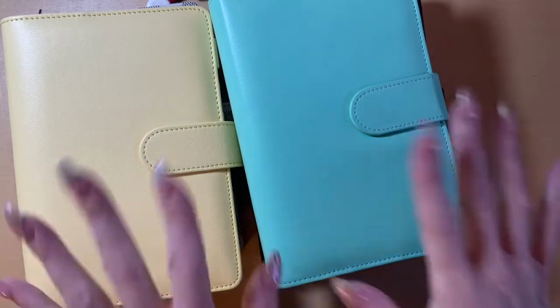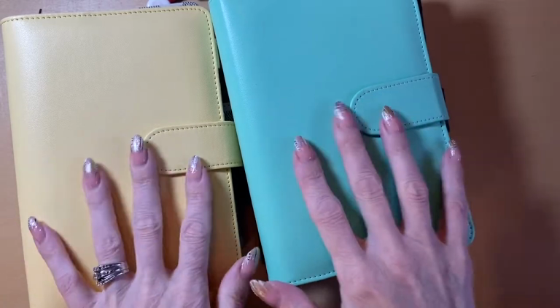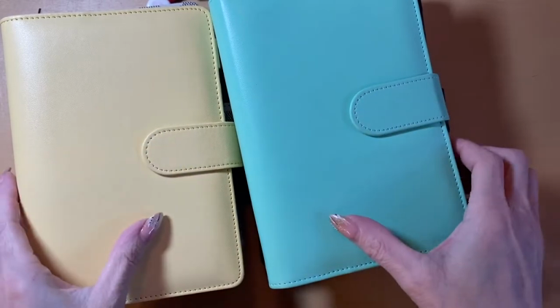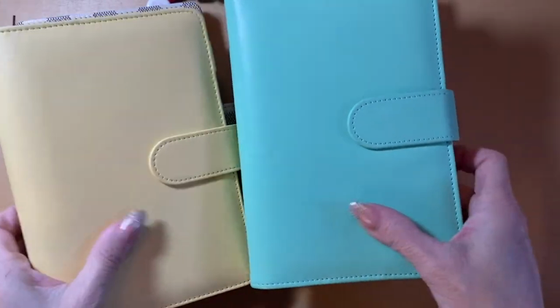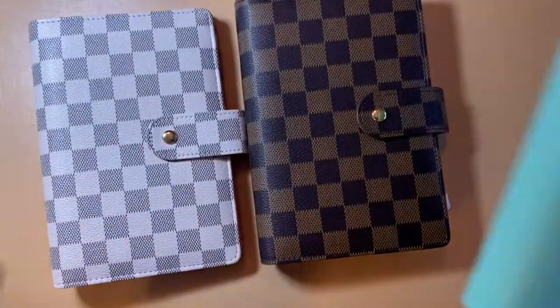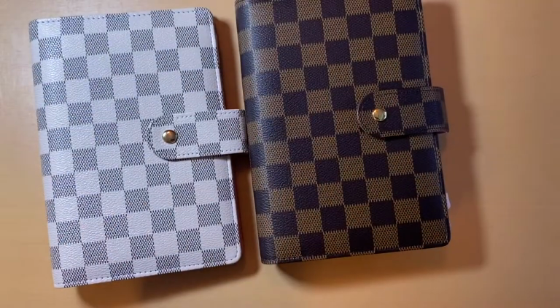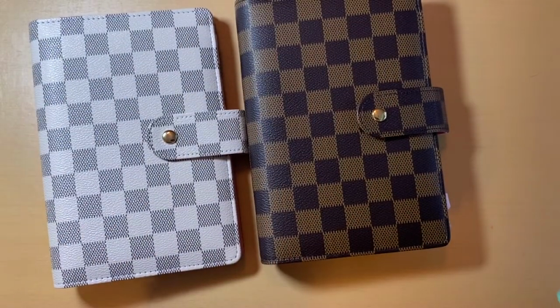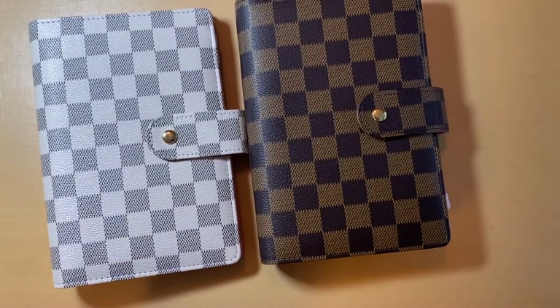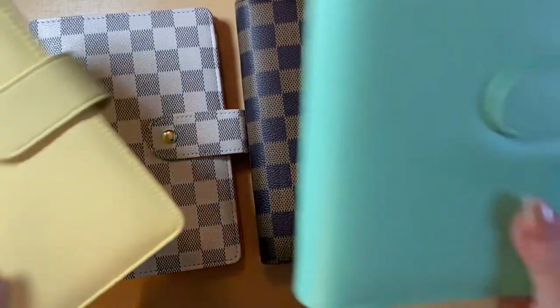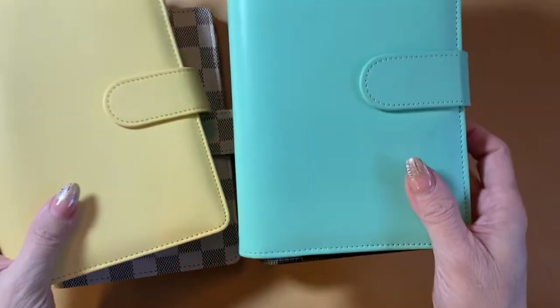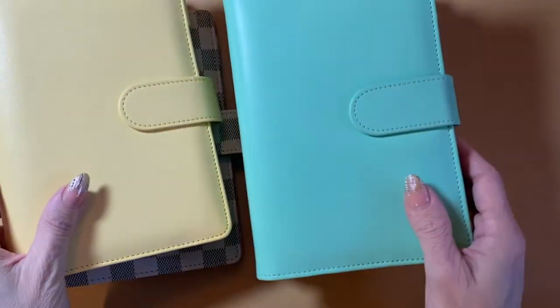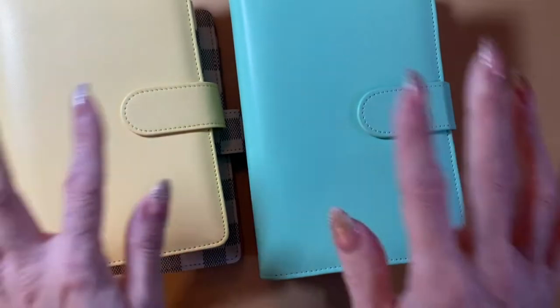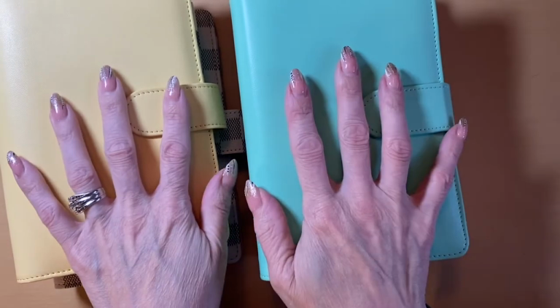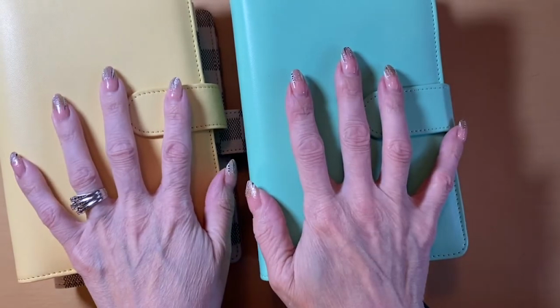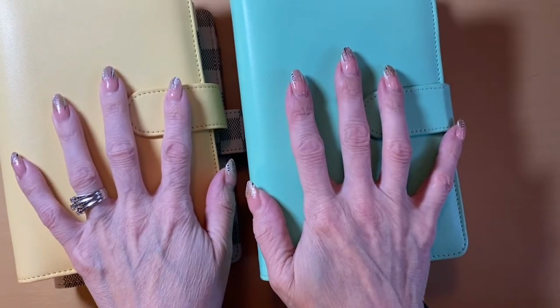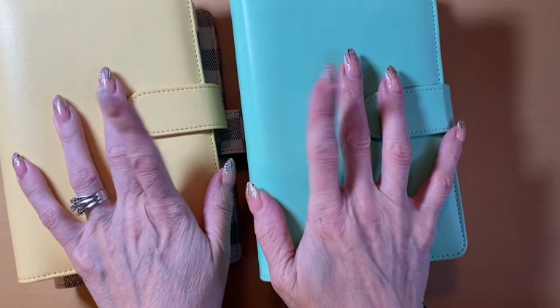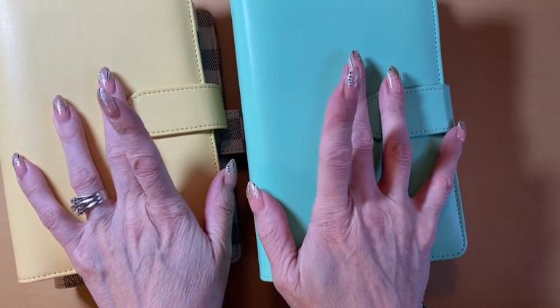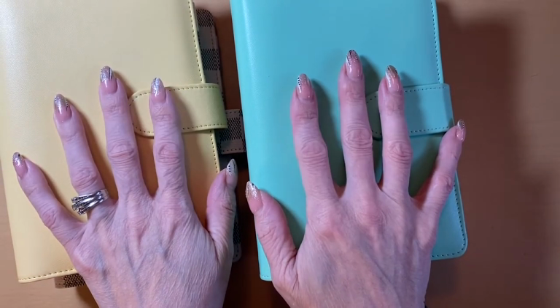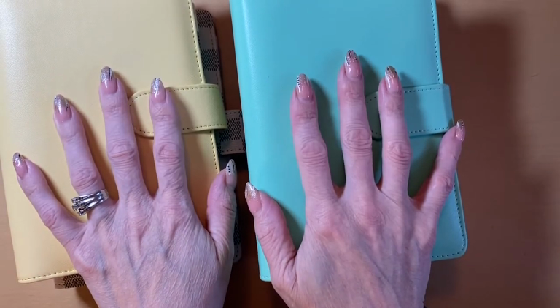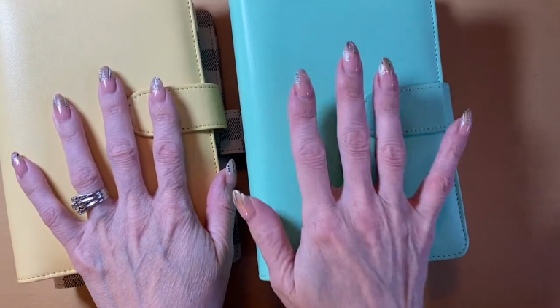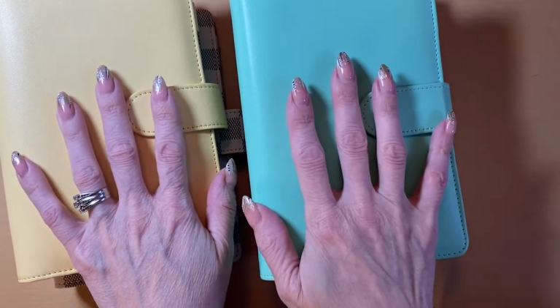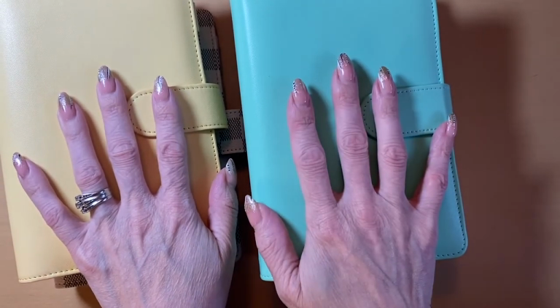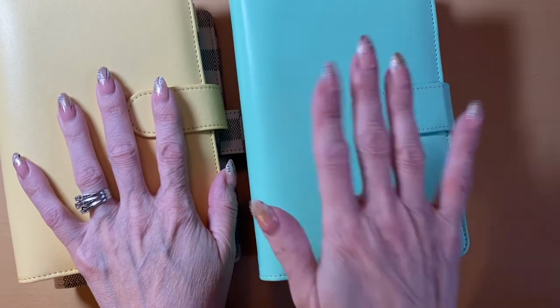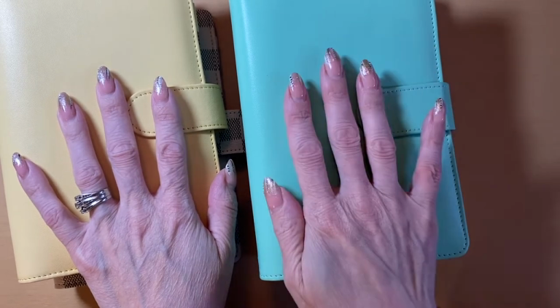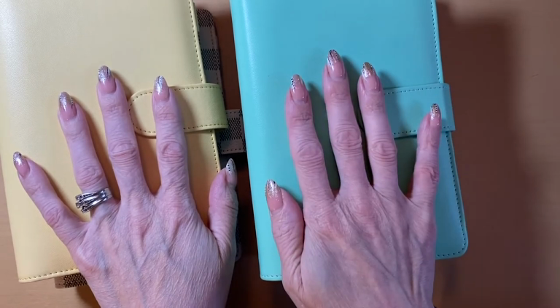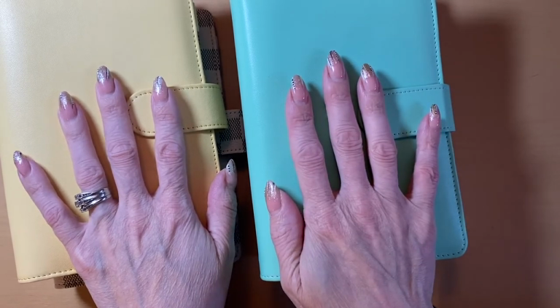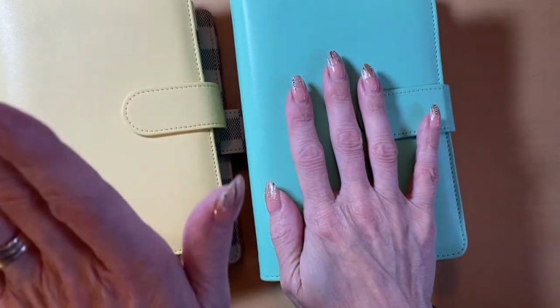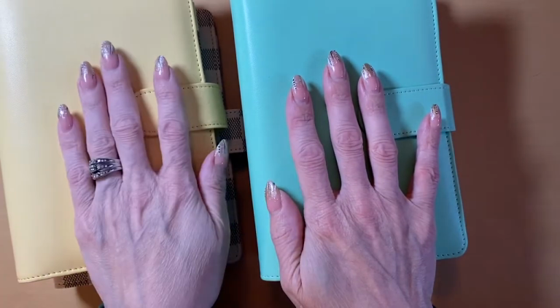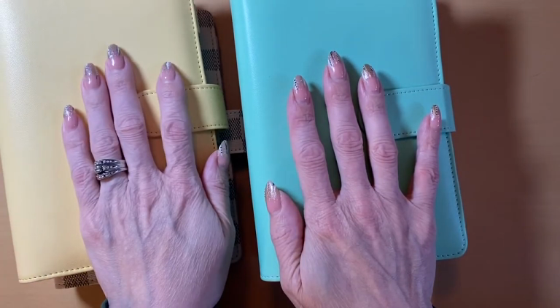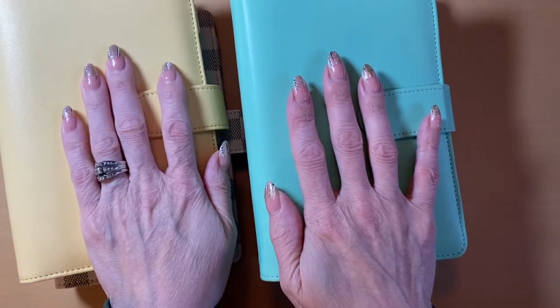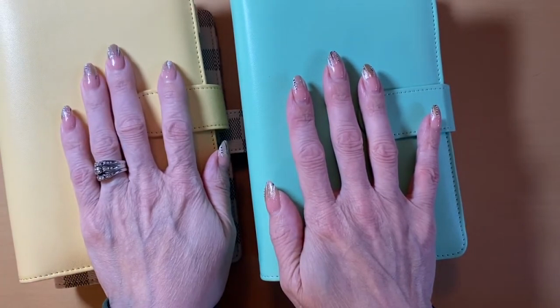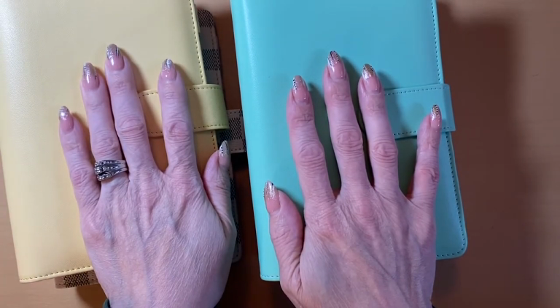Out with the old and in with the new. Today we are going to be swapping out our old cash binders. These are for my sinking funds — my short-term sinking funds binder and my long-term sinking funds binder.